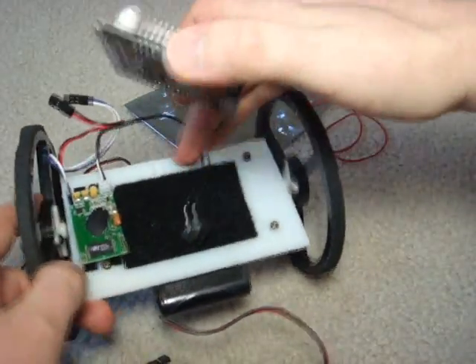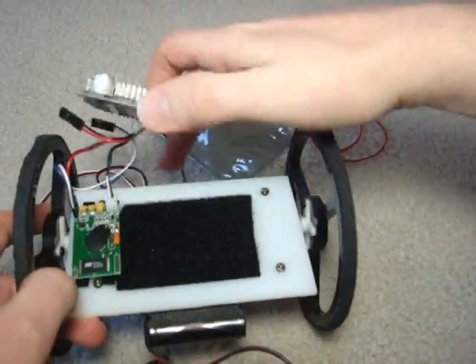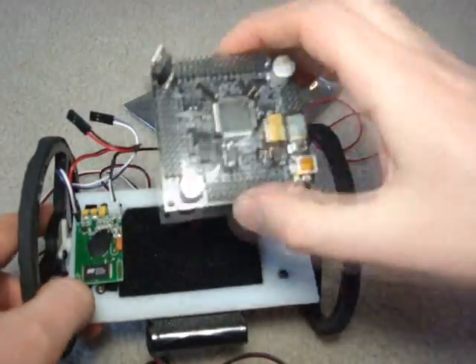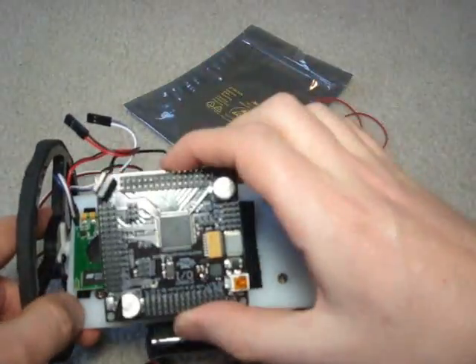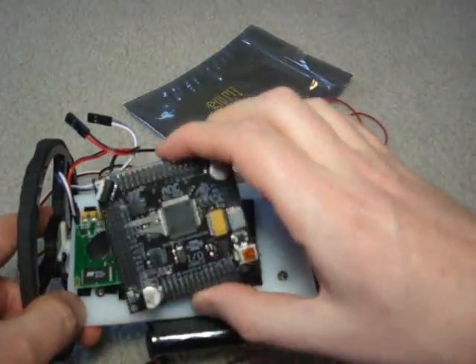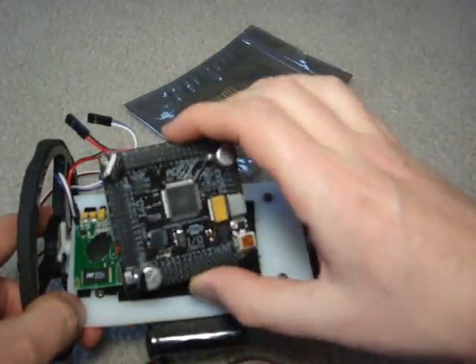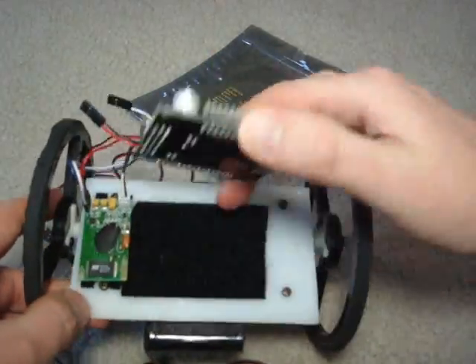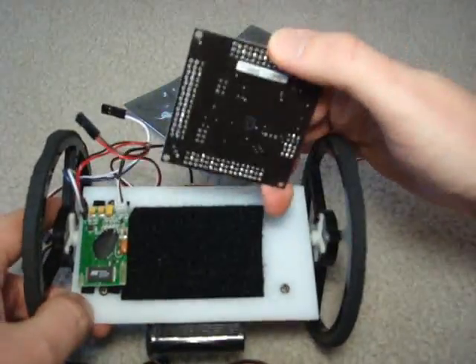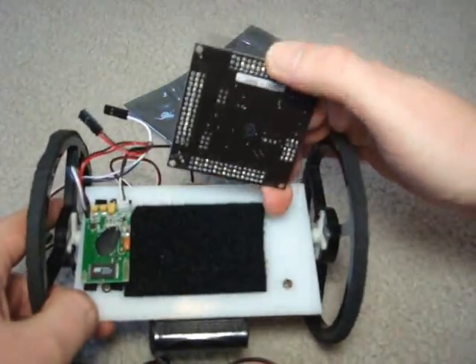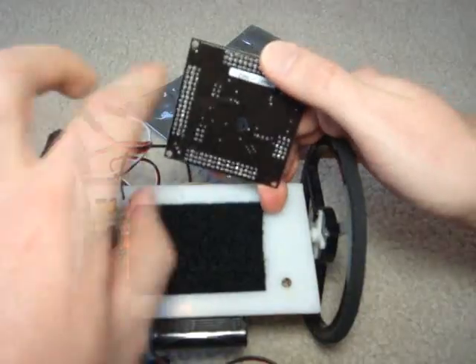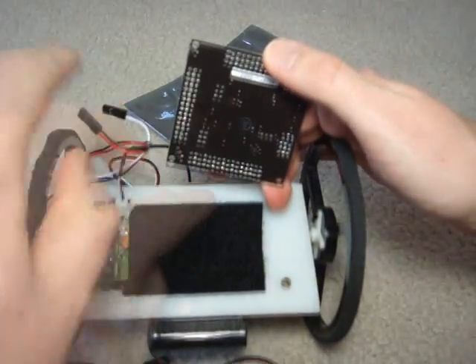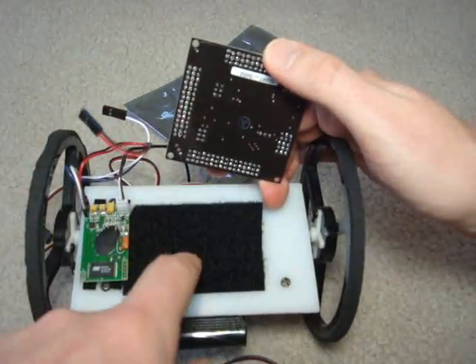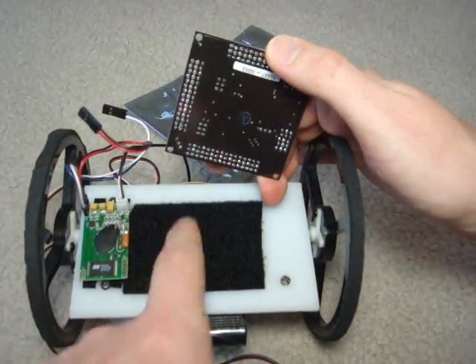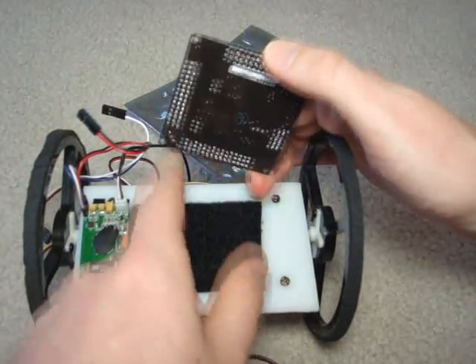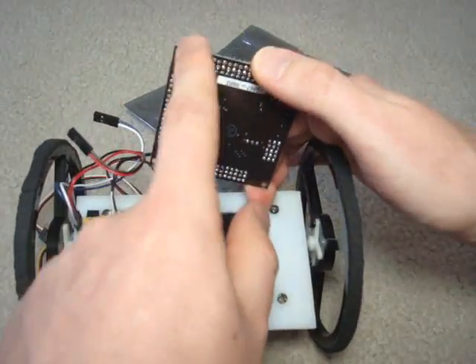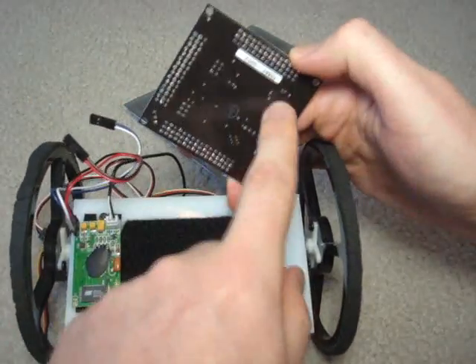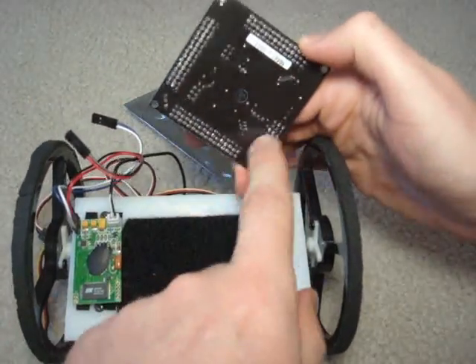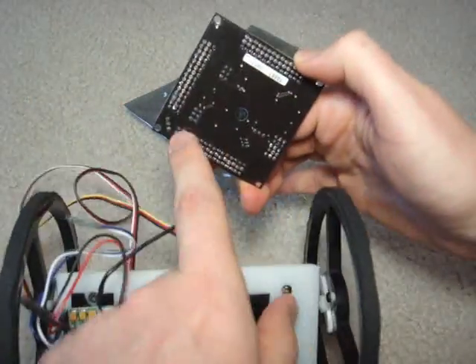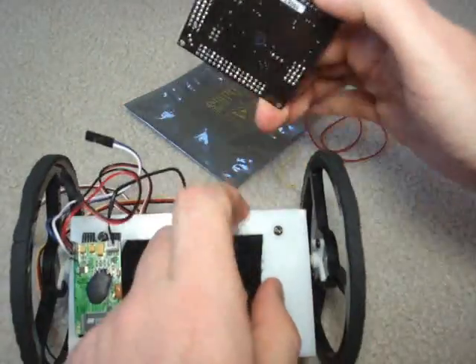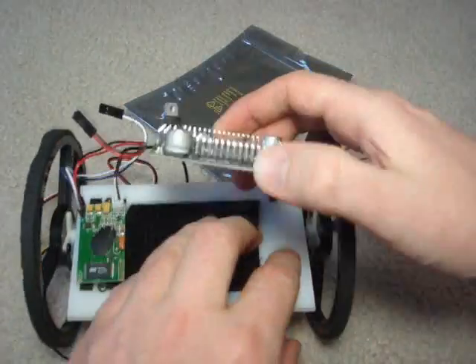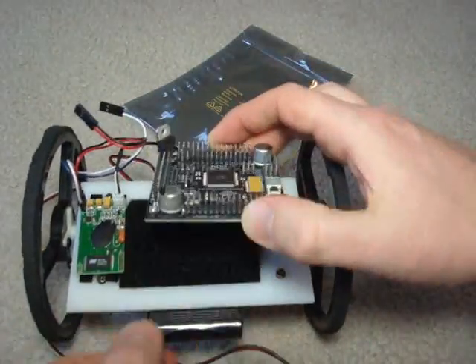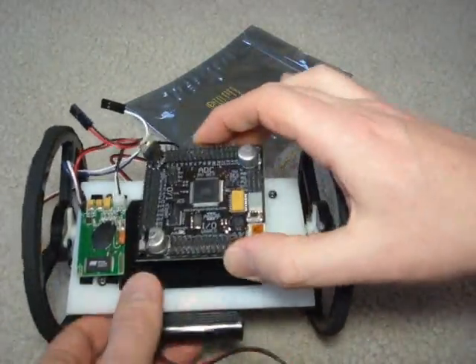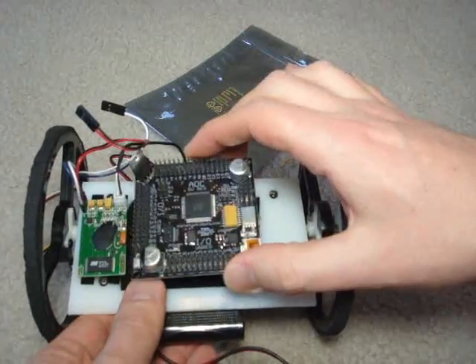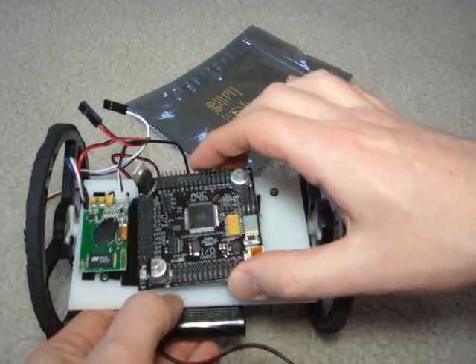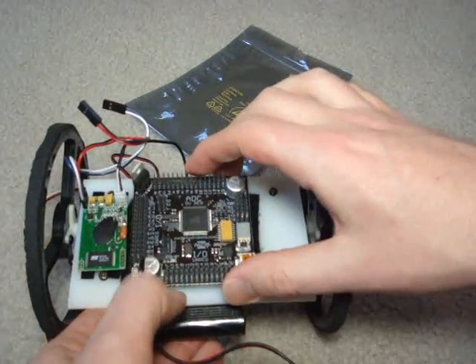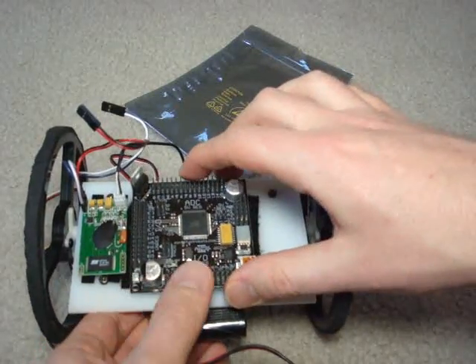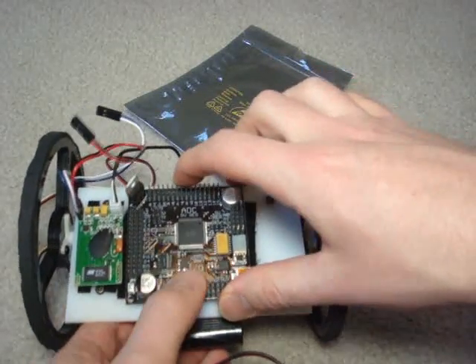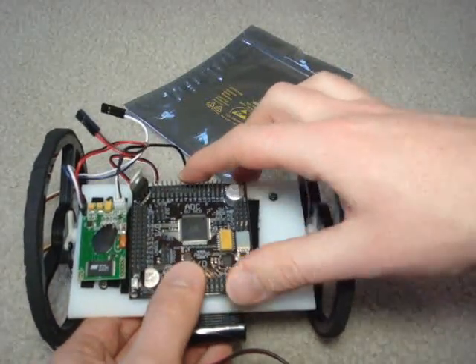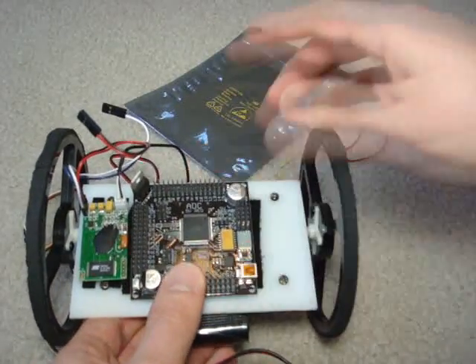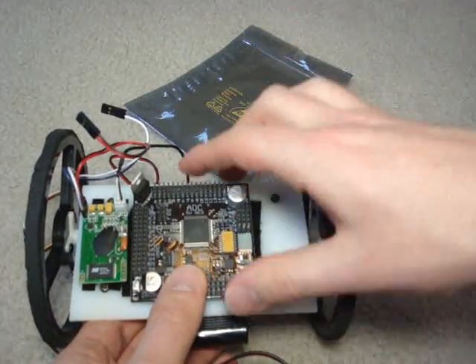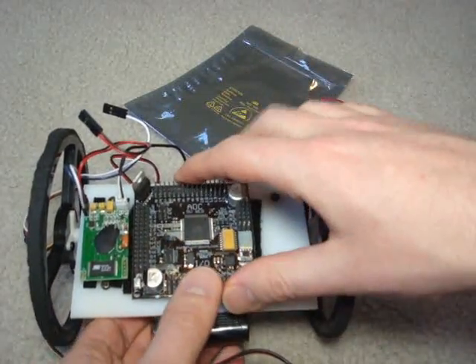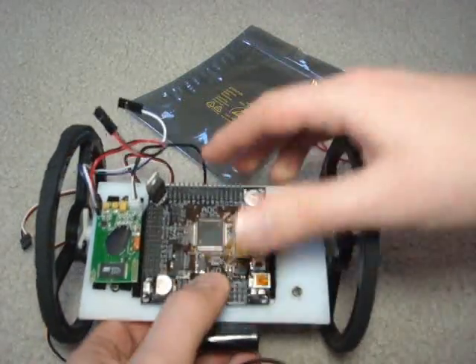Then we want to mount the Axon. There are many ways you could do it — you could either velcro it on or you could use the screw mounts. Today I'm going to do it really fast because we don't have time, so I just sit it there.